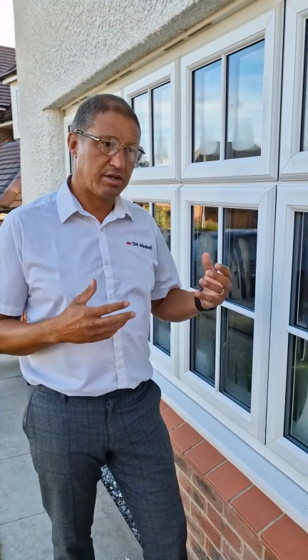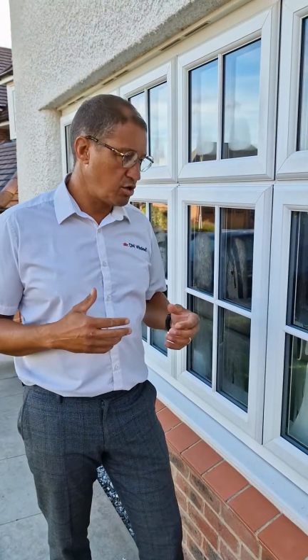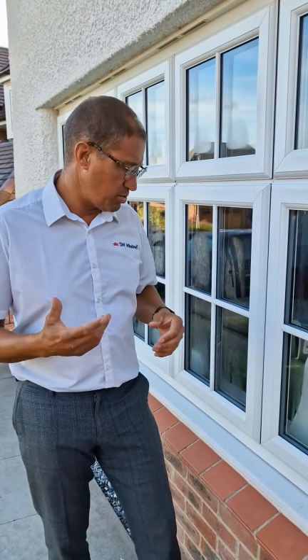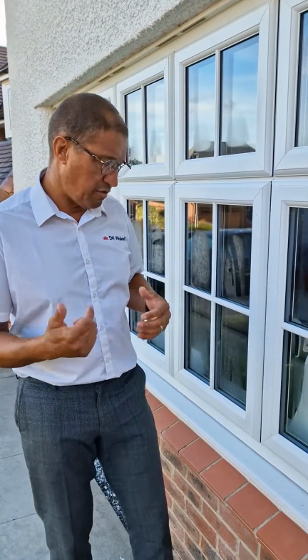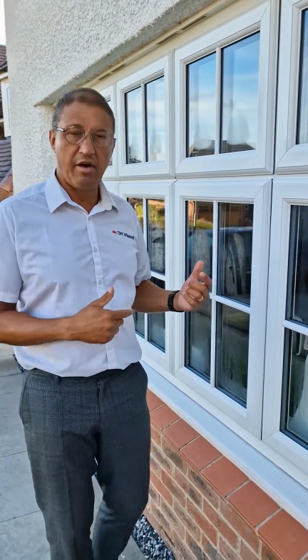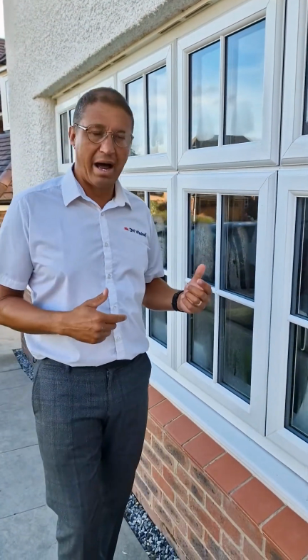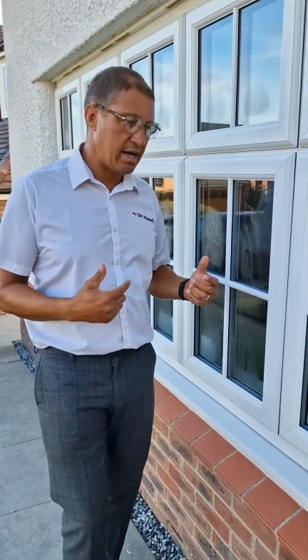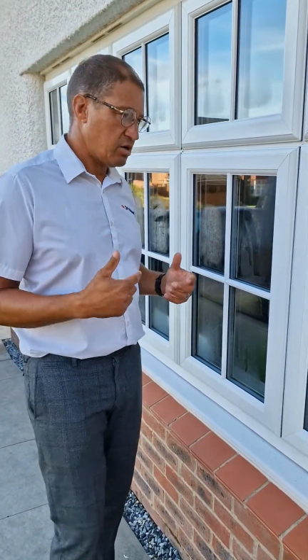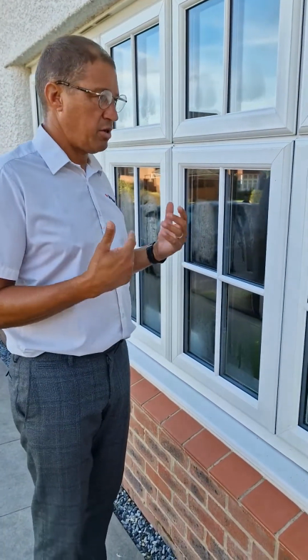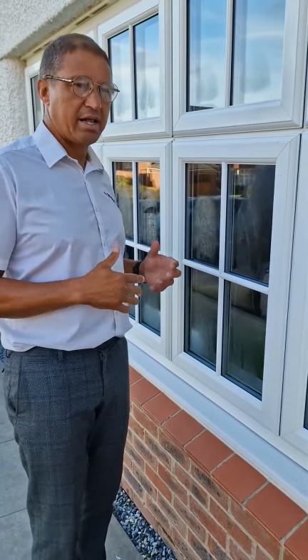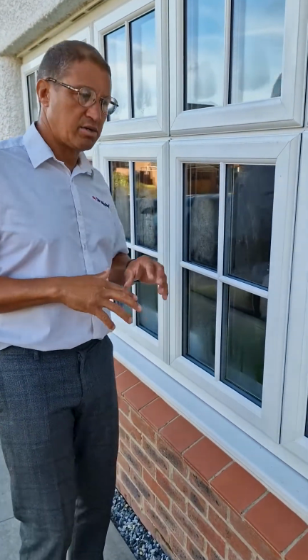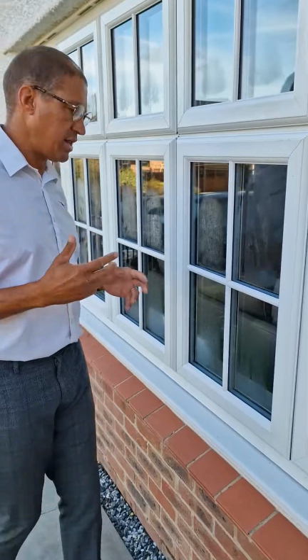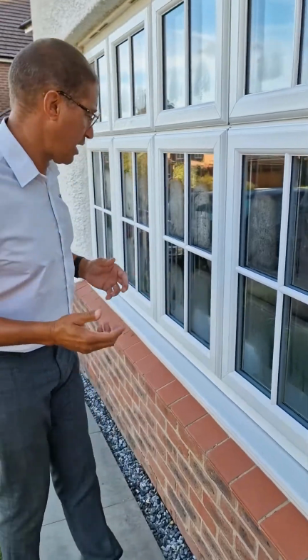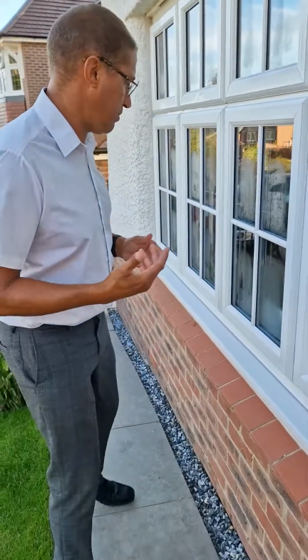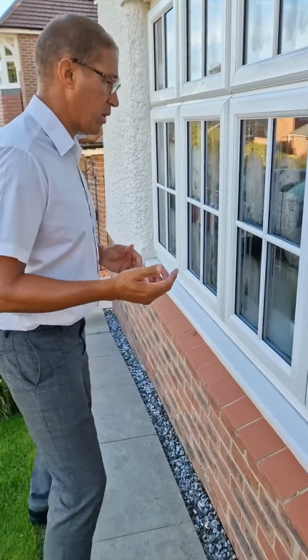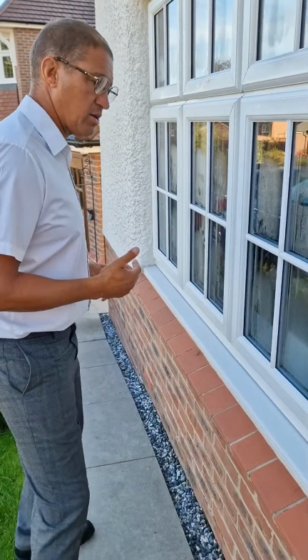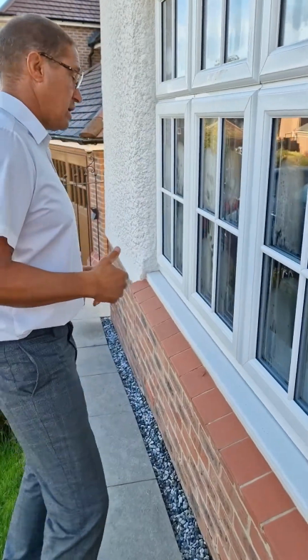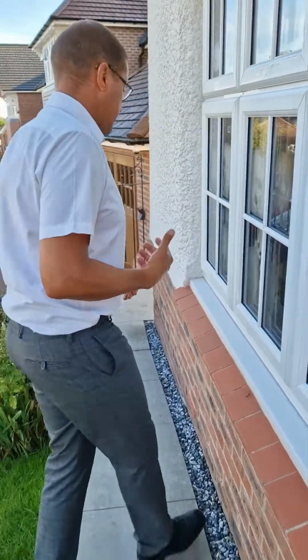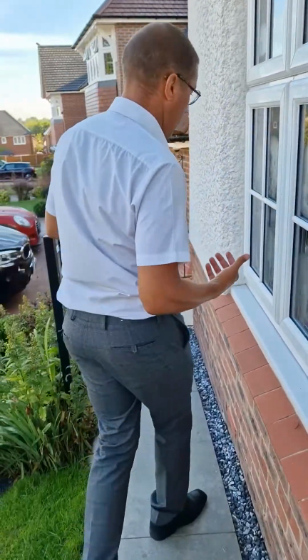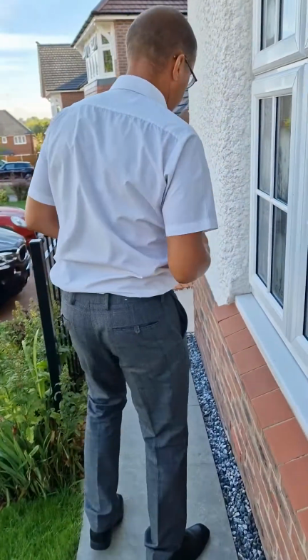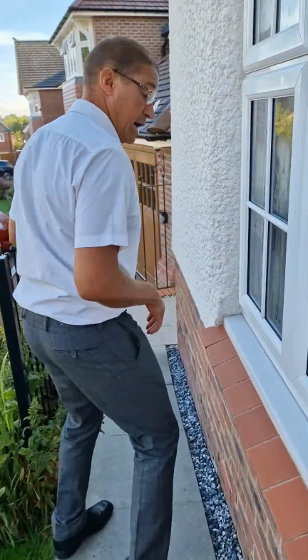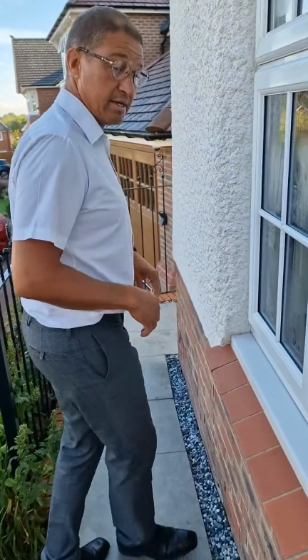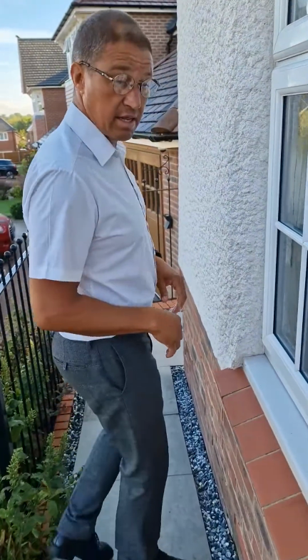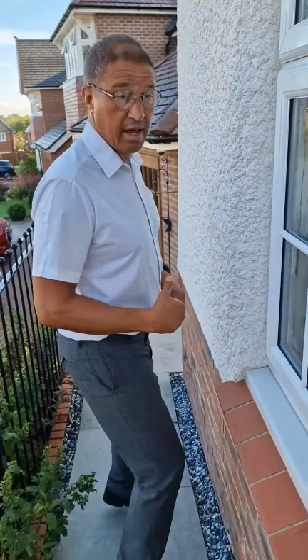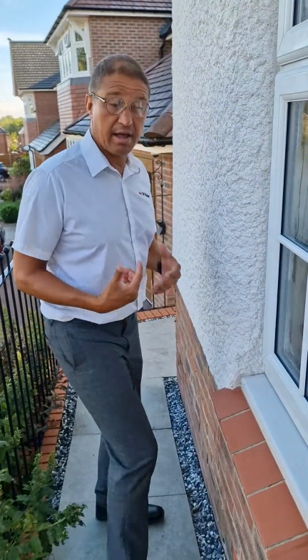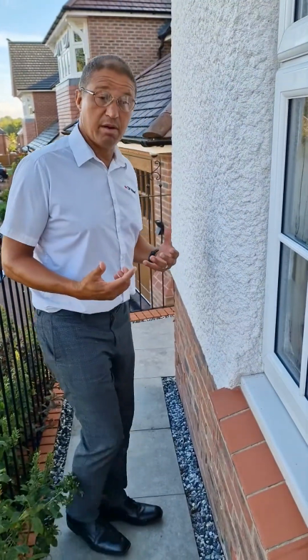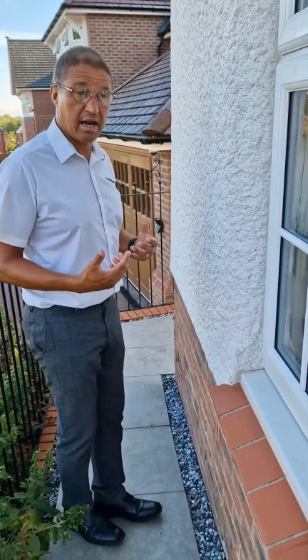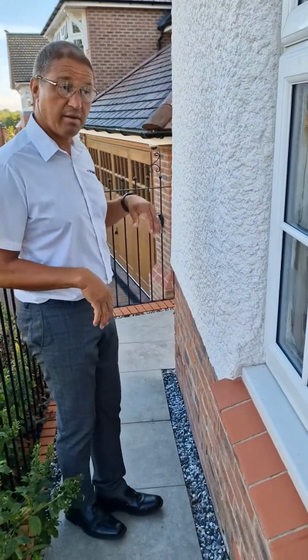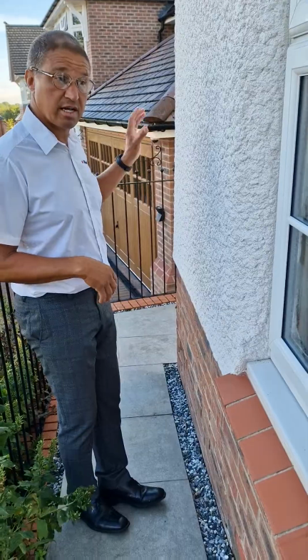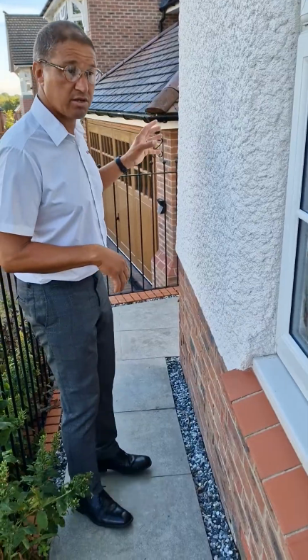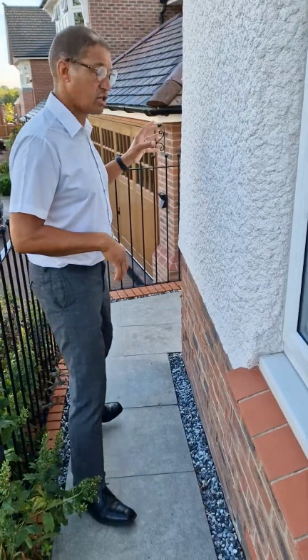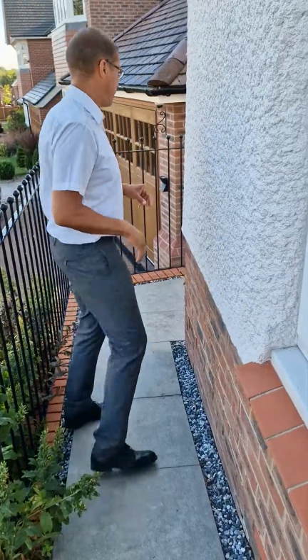Where the sun comes up — so if you follow me around the back, I'll show you the back of the house. Exactly the same windows and they're completely clear because that's where the sun's come up.